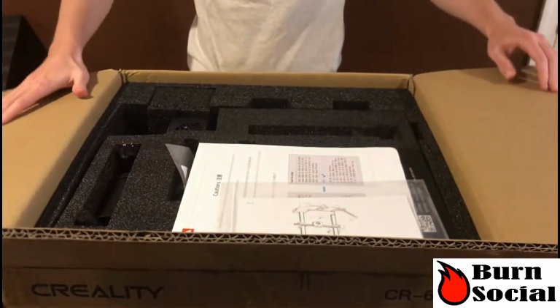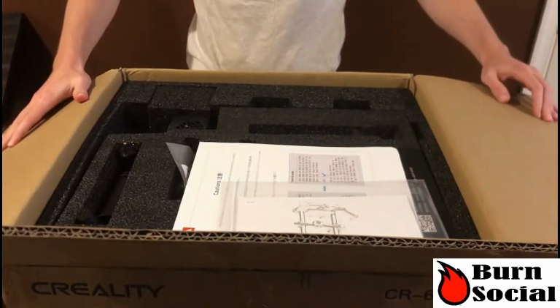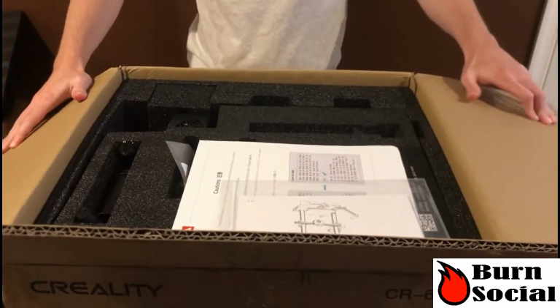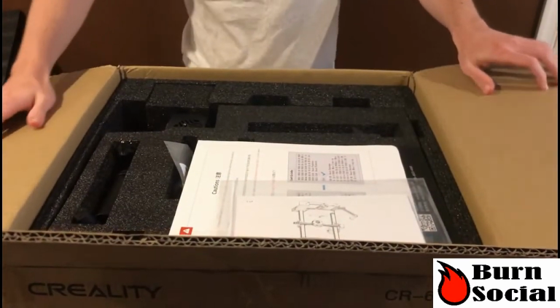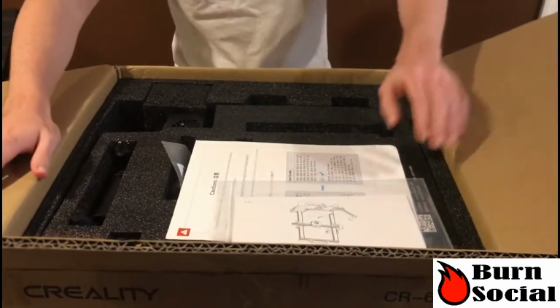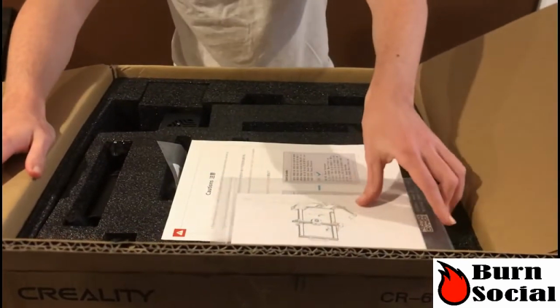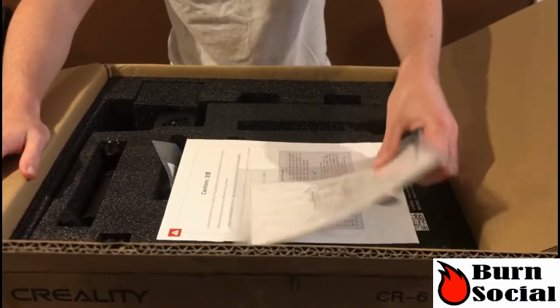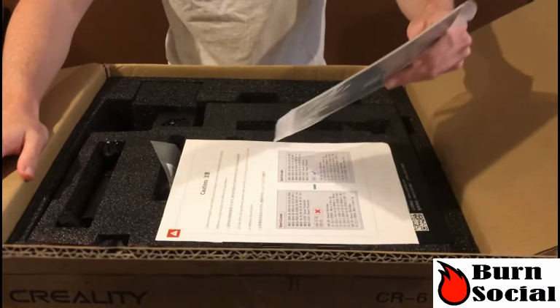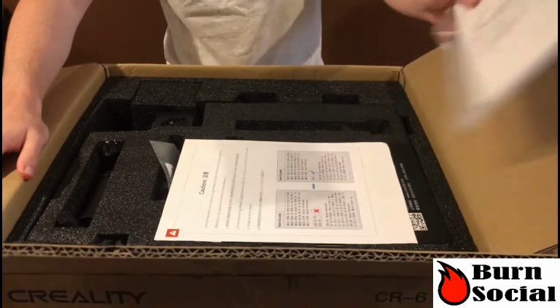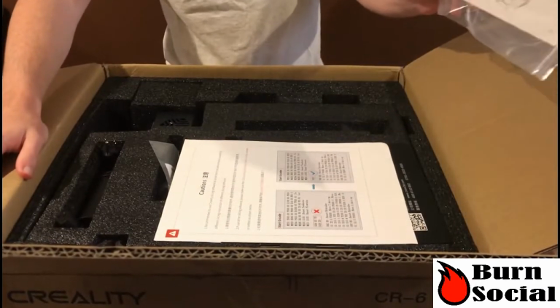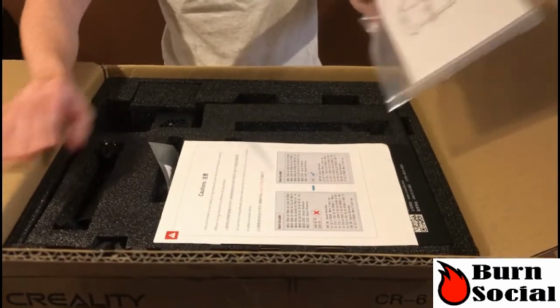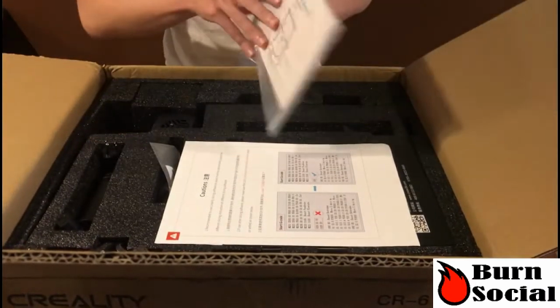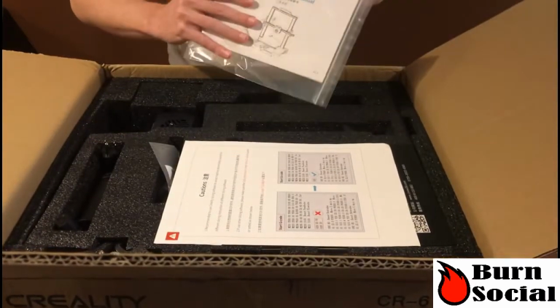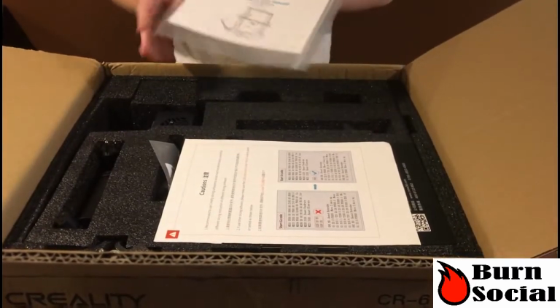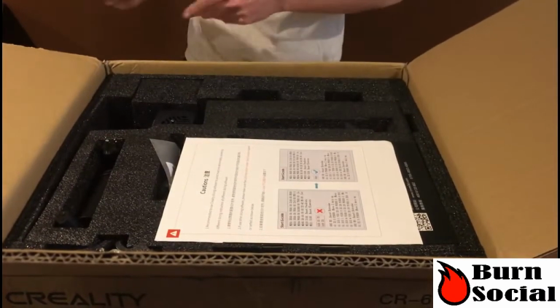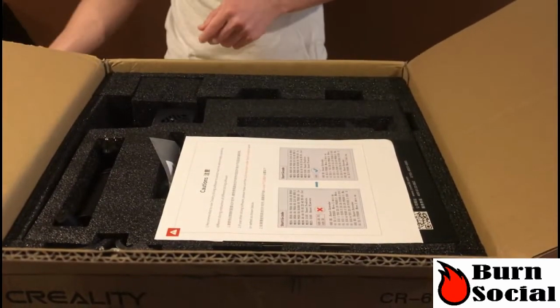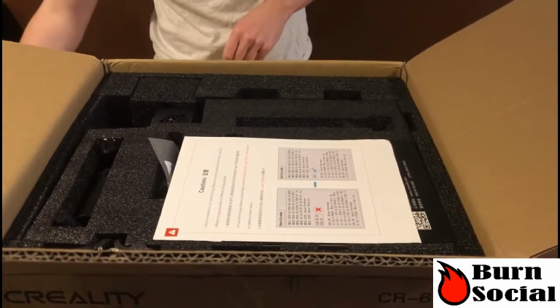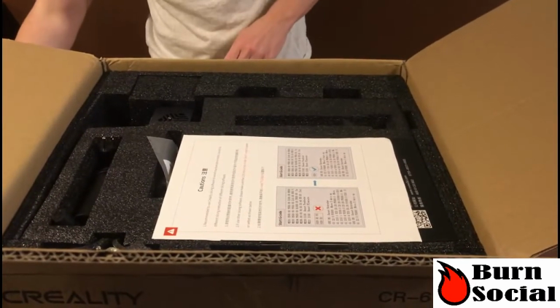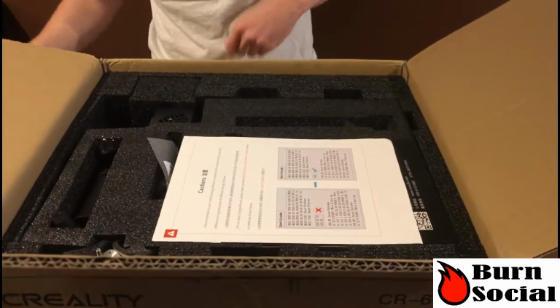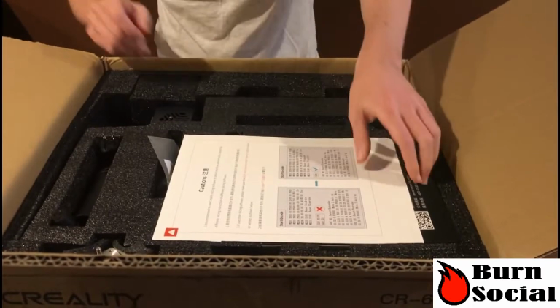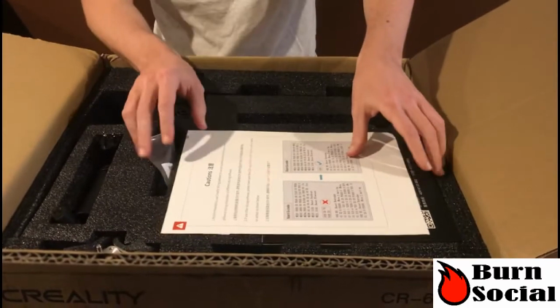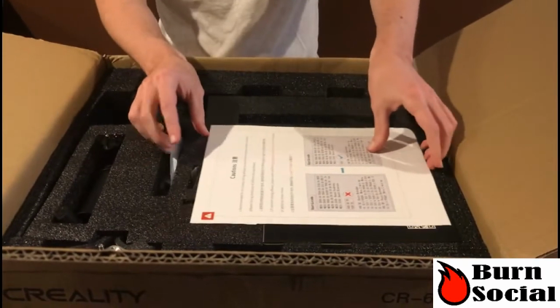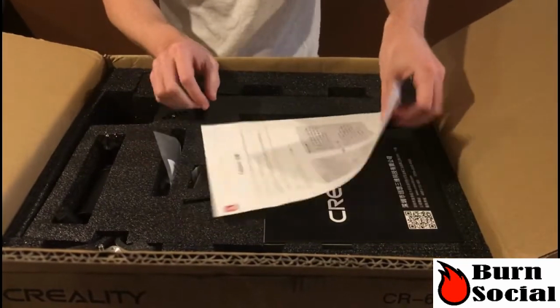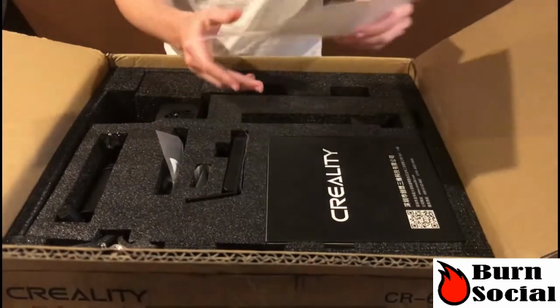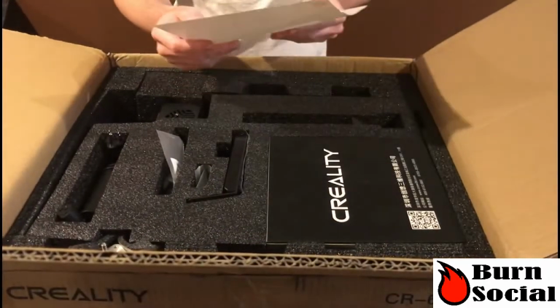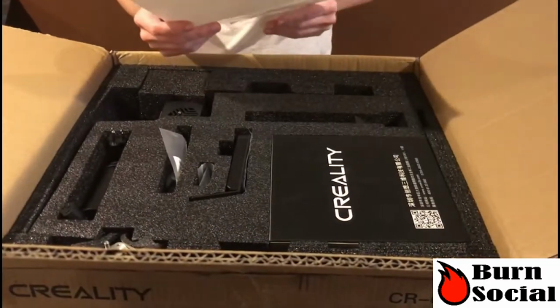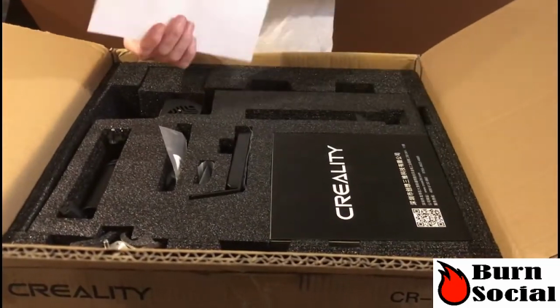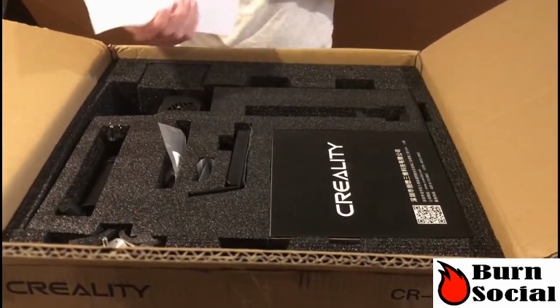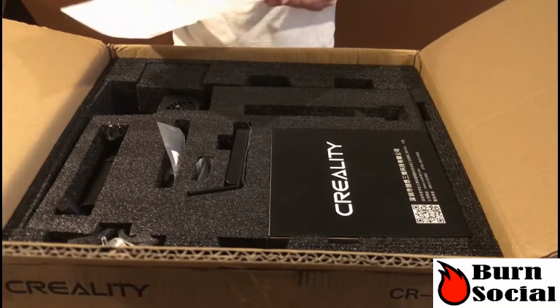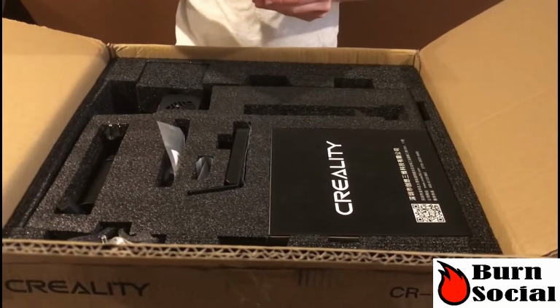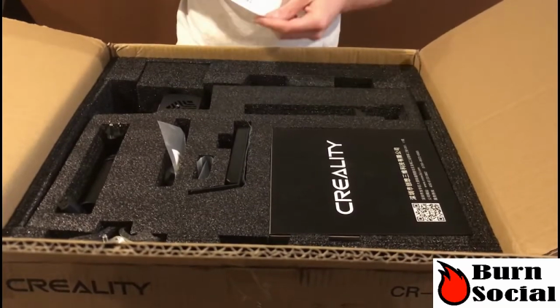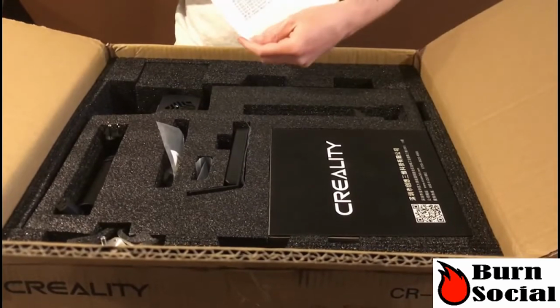Awesome, looking clean. So we have the user manual — I have the instructions for putting it together, but obviously we're already experts here, right, everybody watching. Can't really read that, but some cautions.